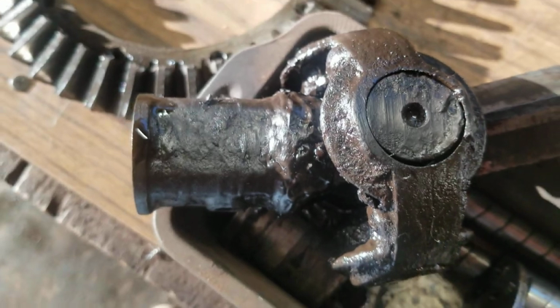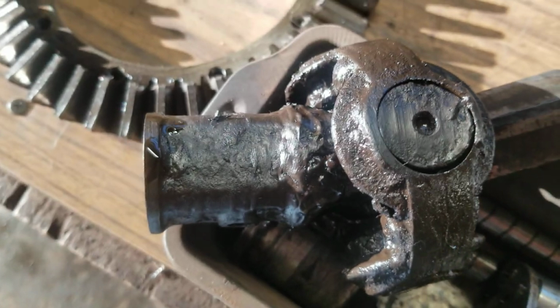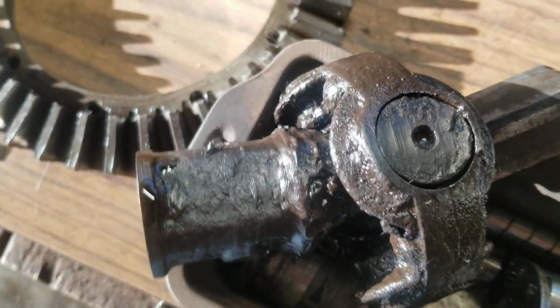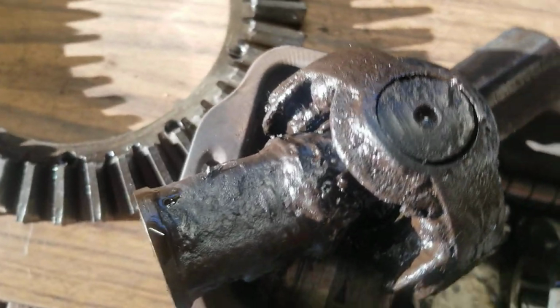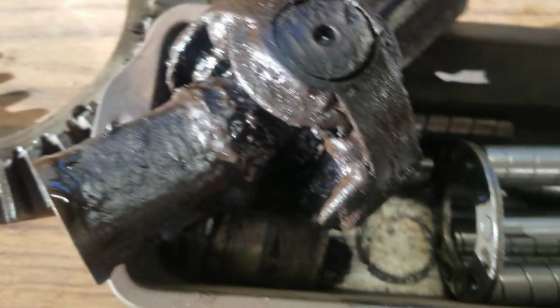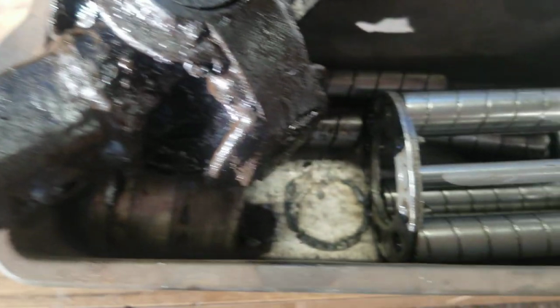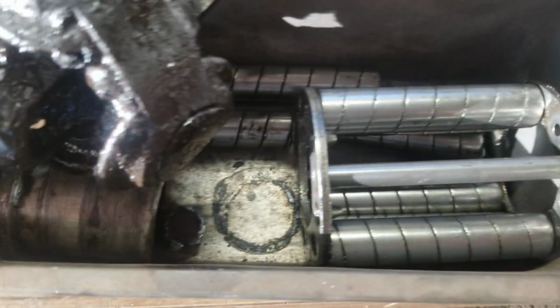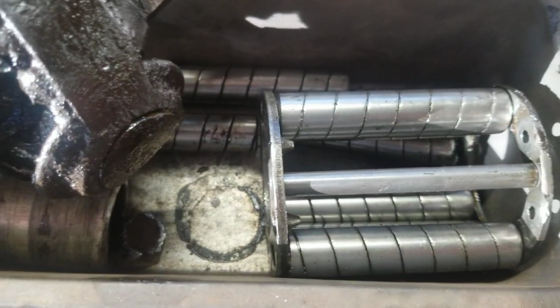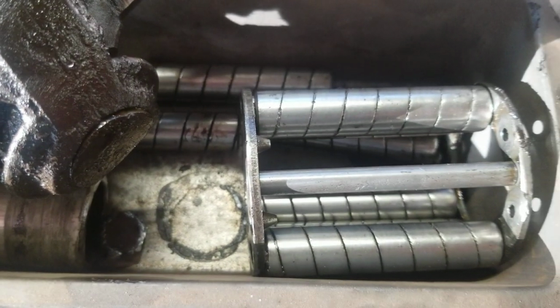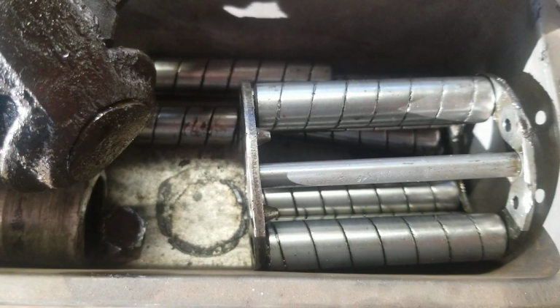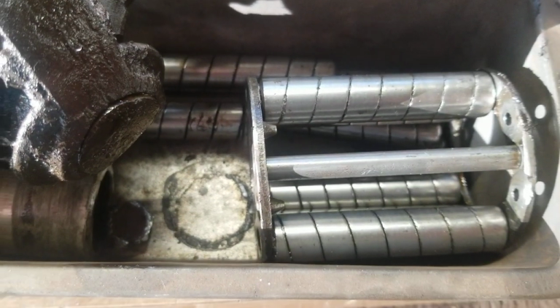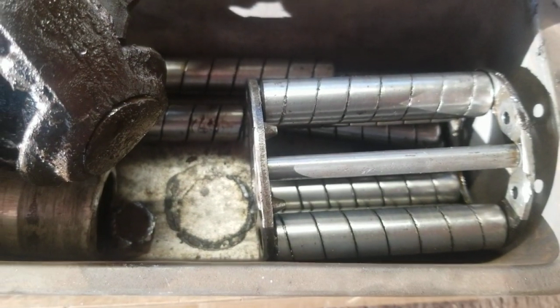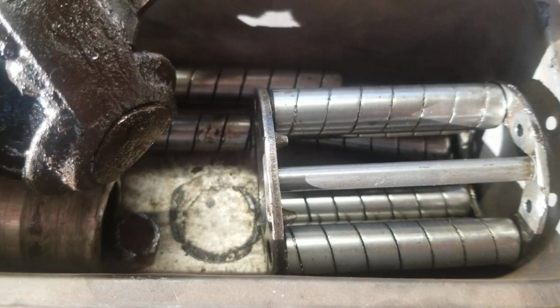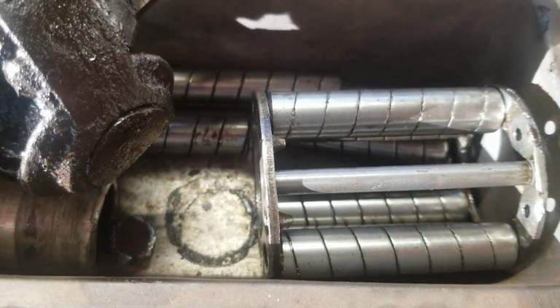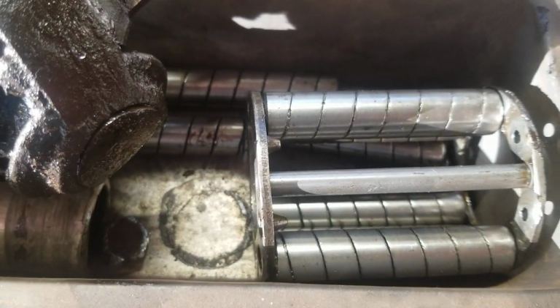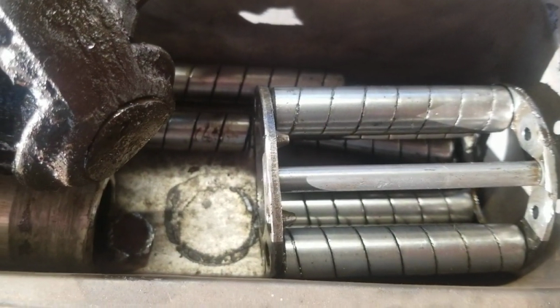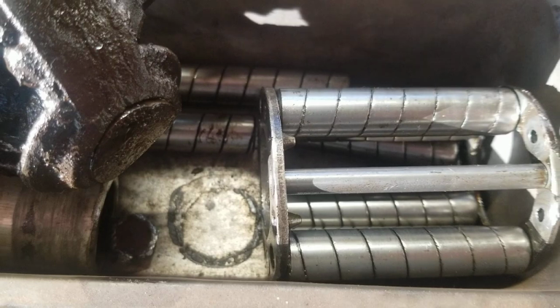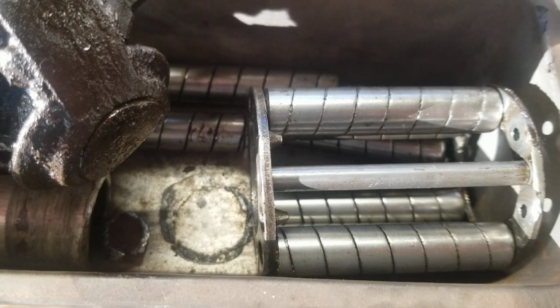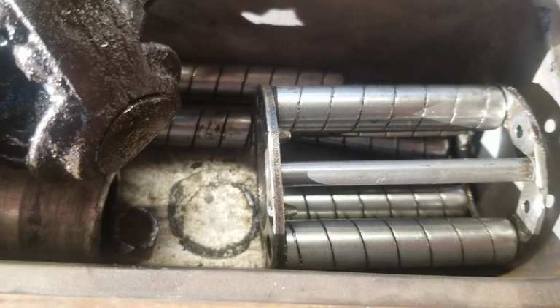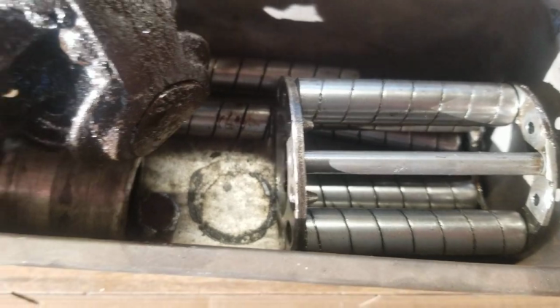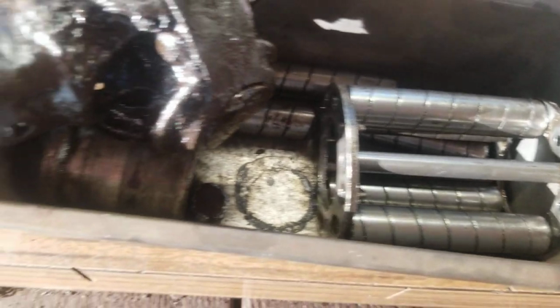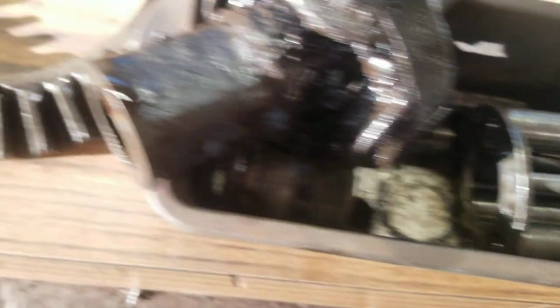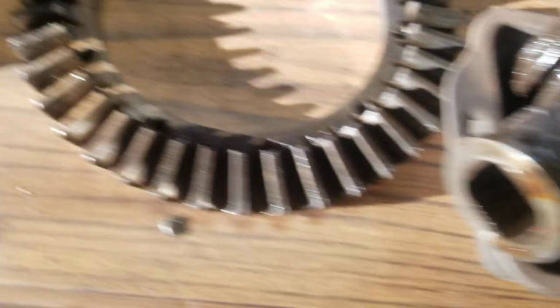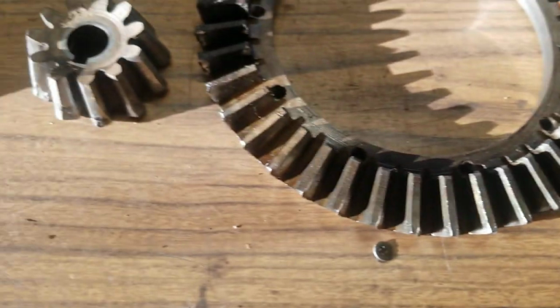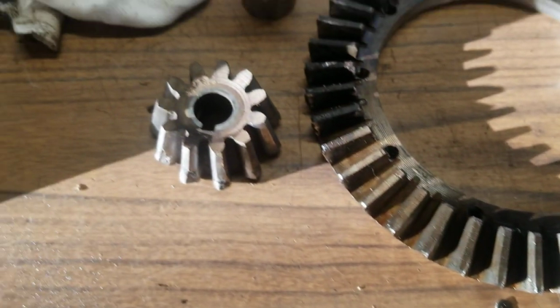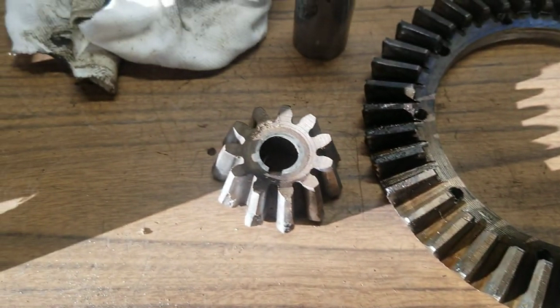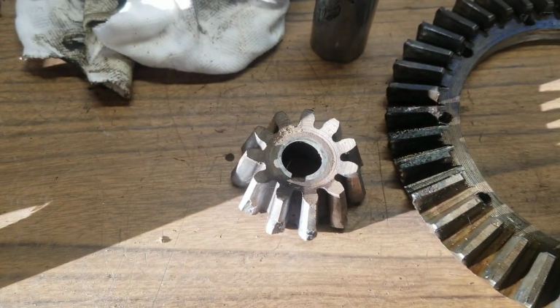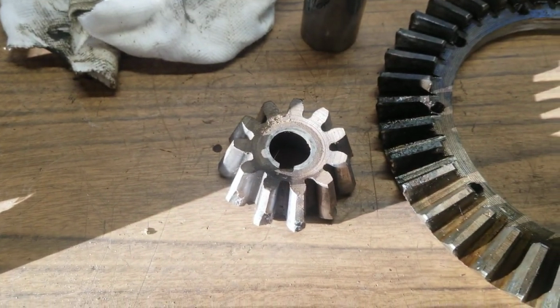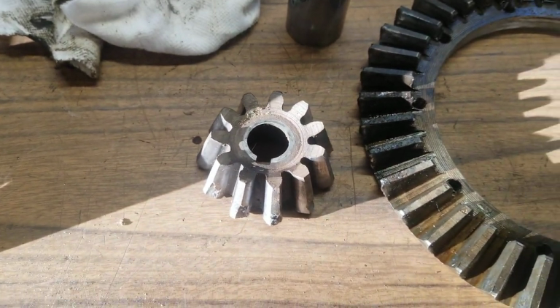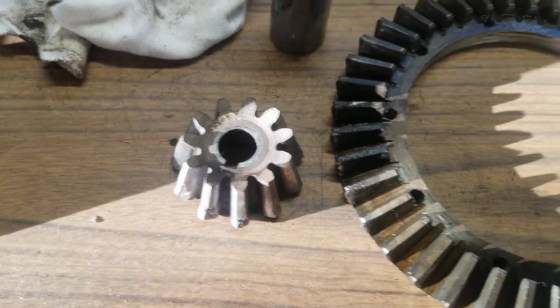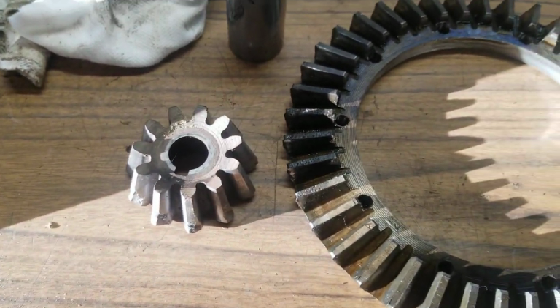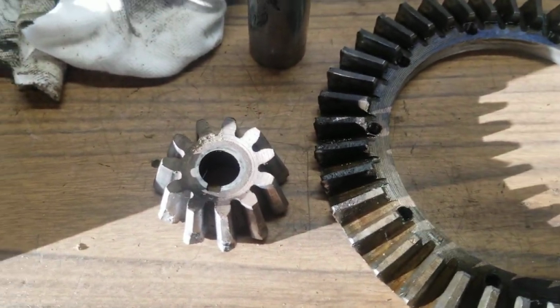We've got a new u-joint. We talked about the drive shaft bearing previously, and there it is laying there again. So let's give a little refresher before we go back here.